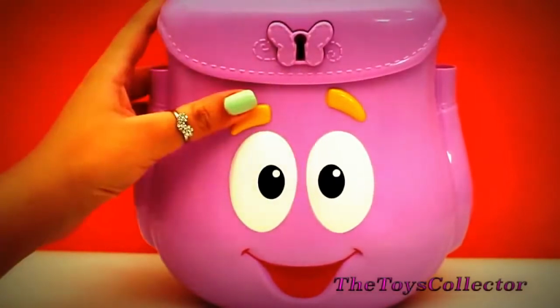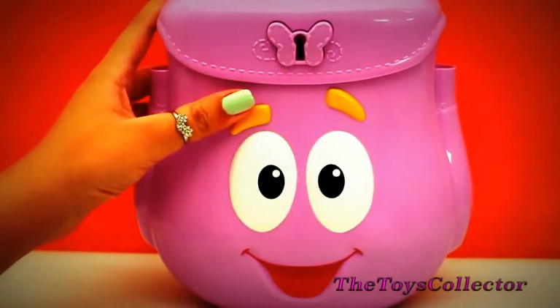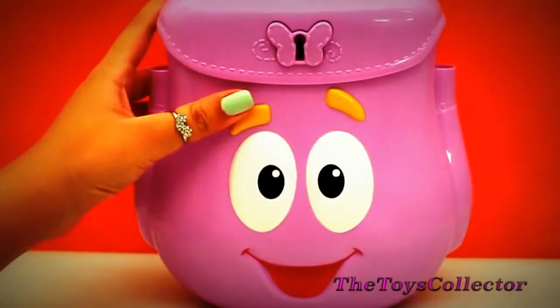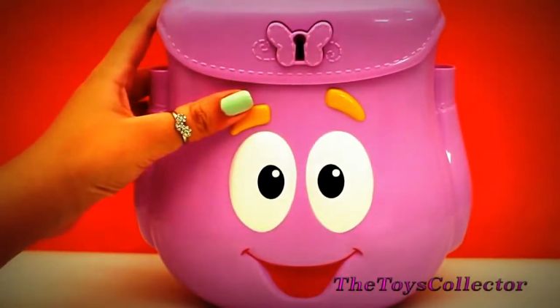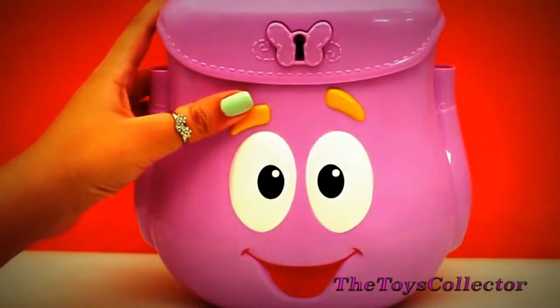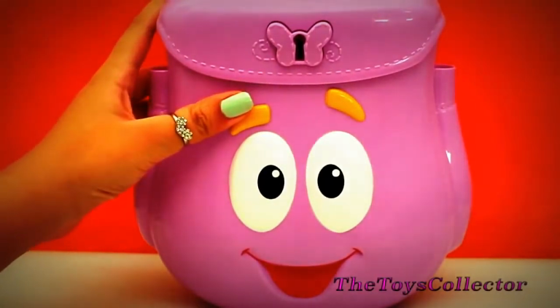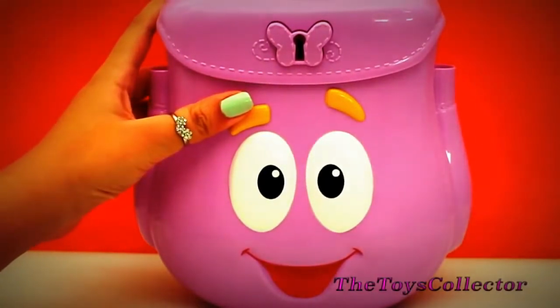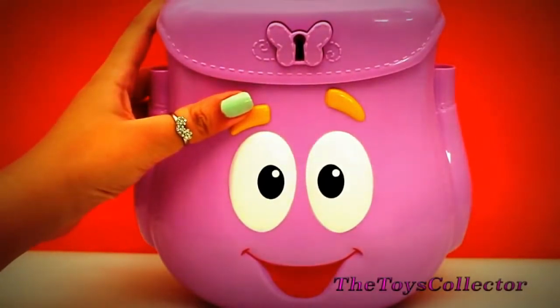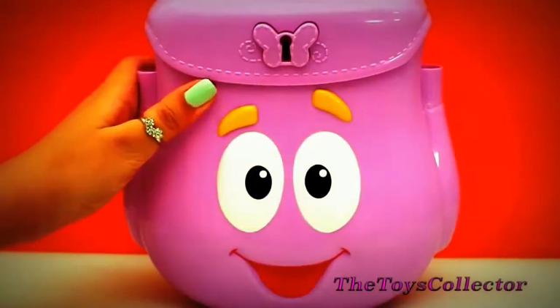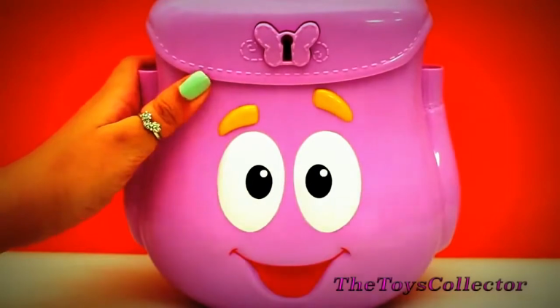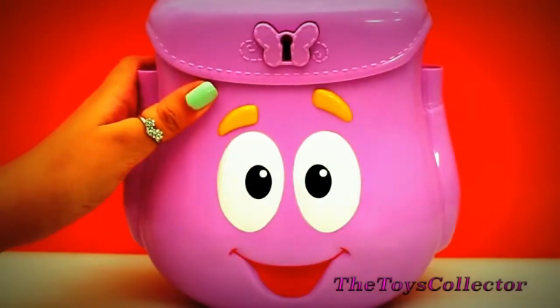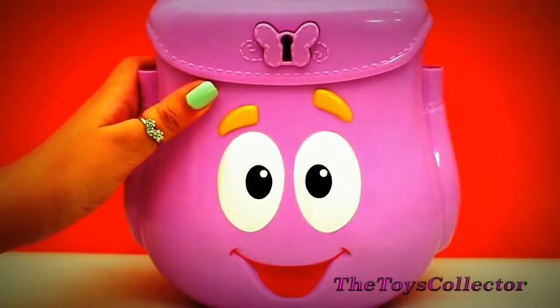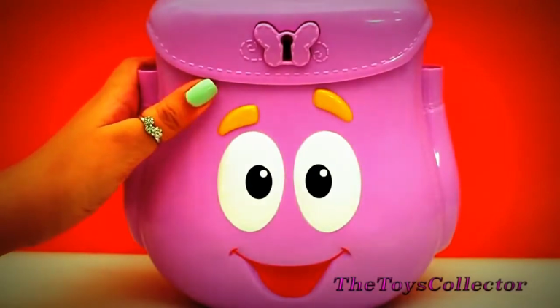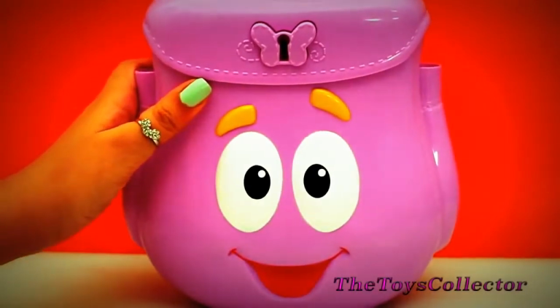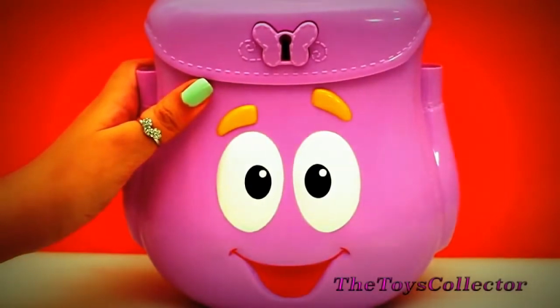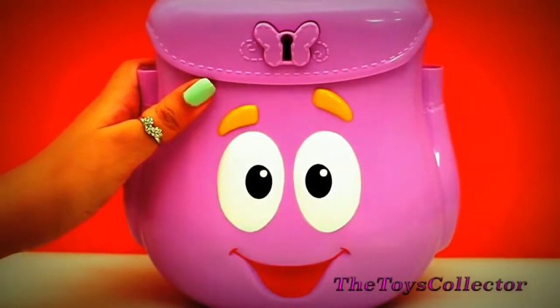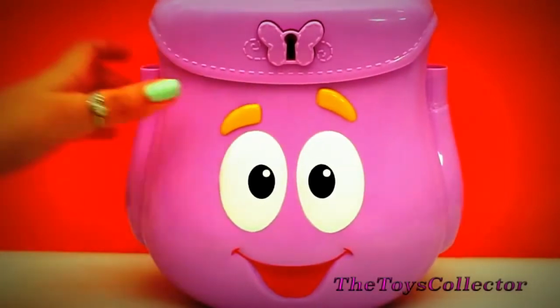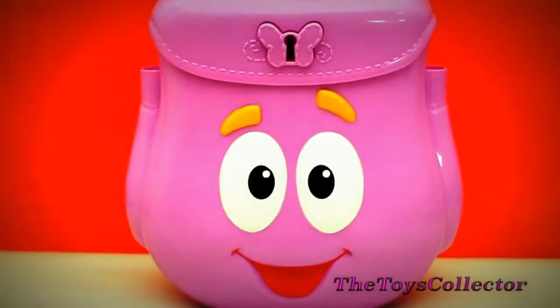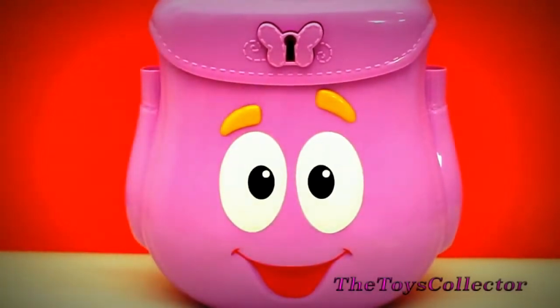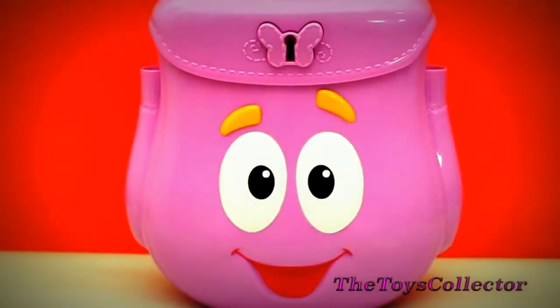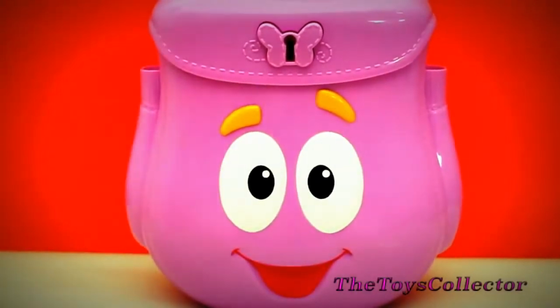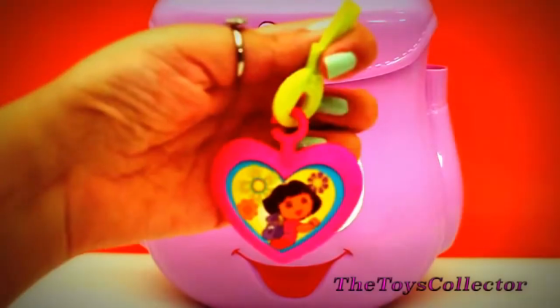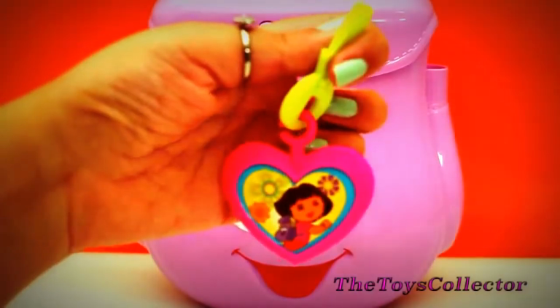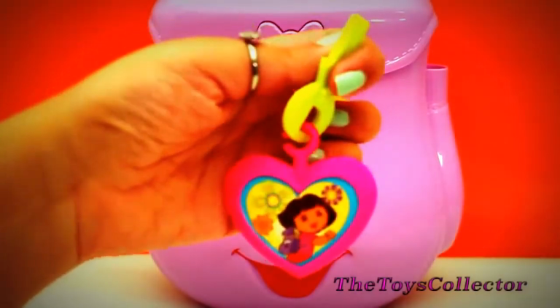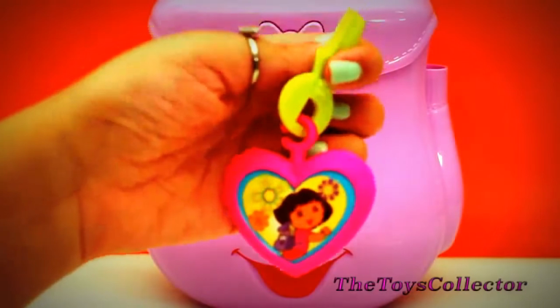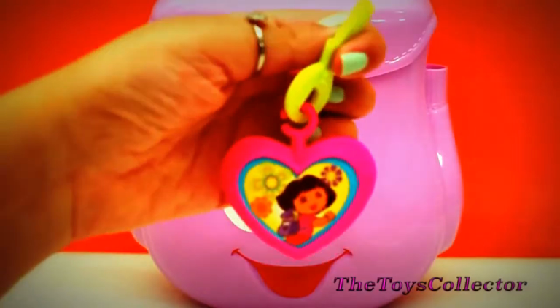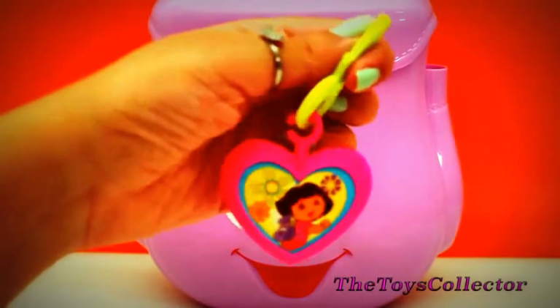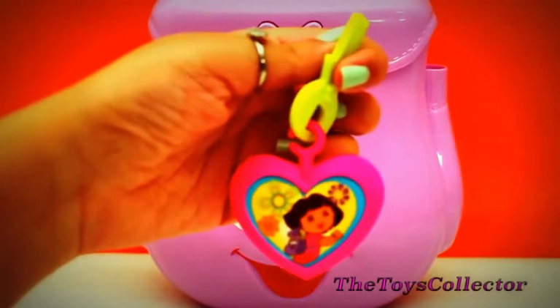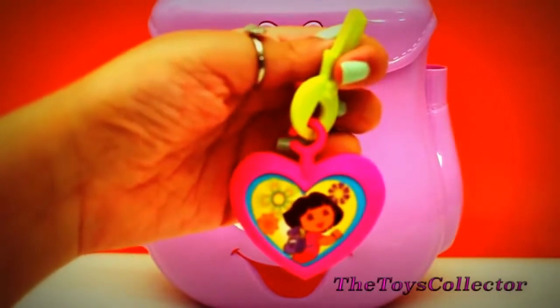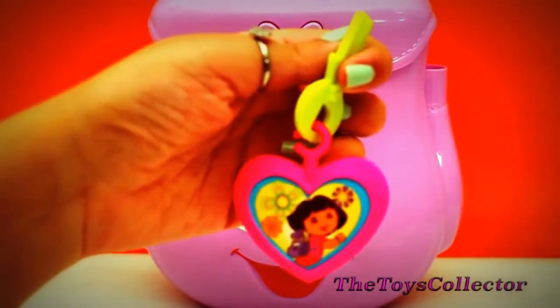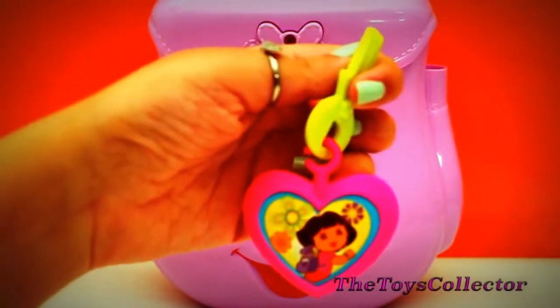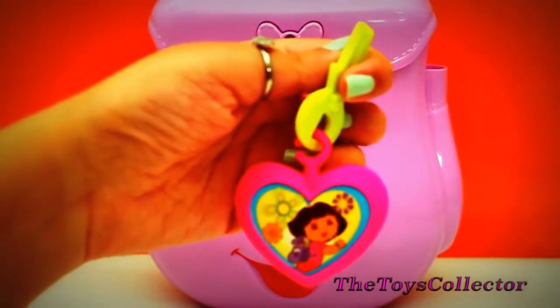Did we forget the key? I think so. And here's Dora's key. Time to open.